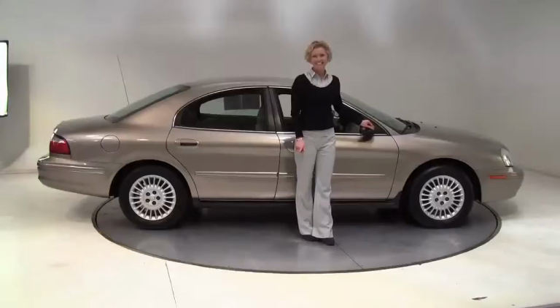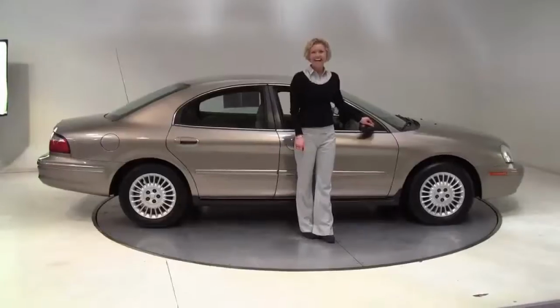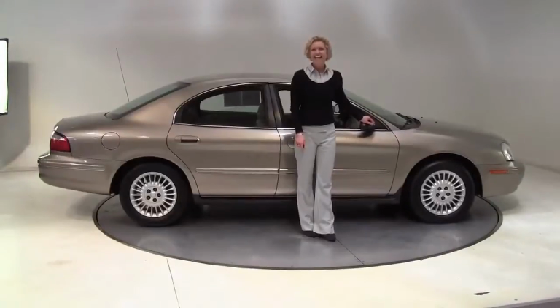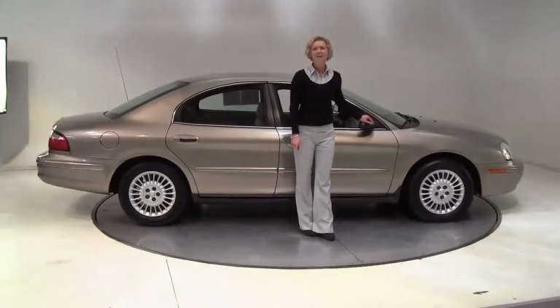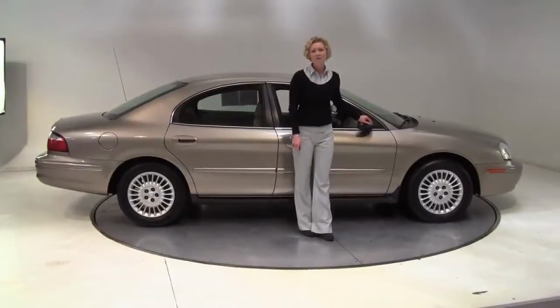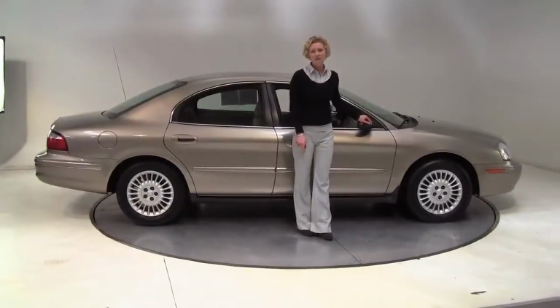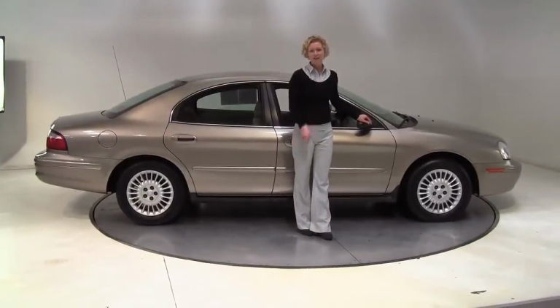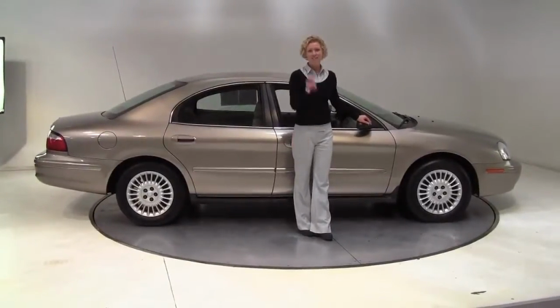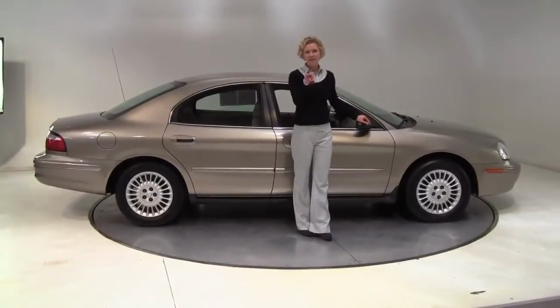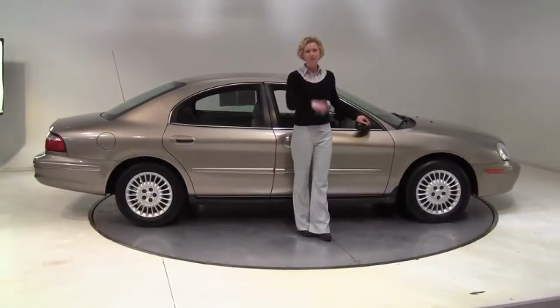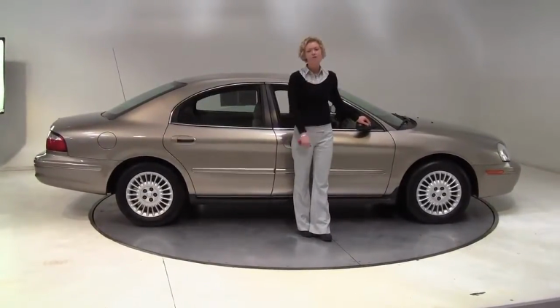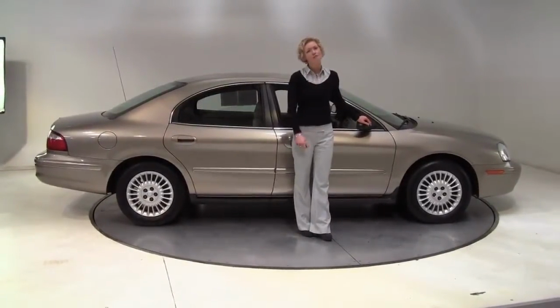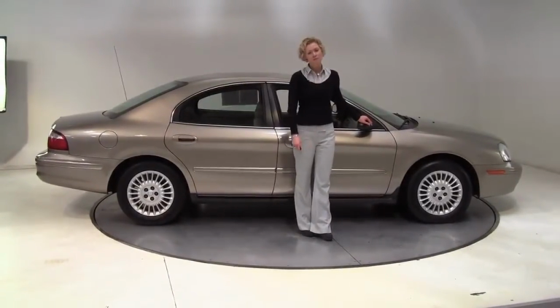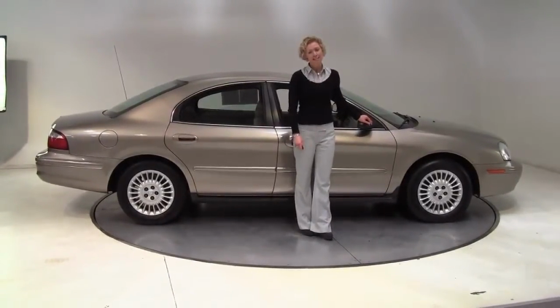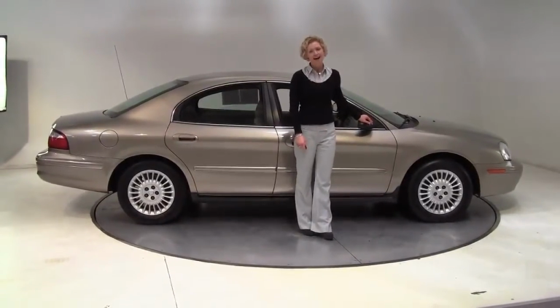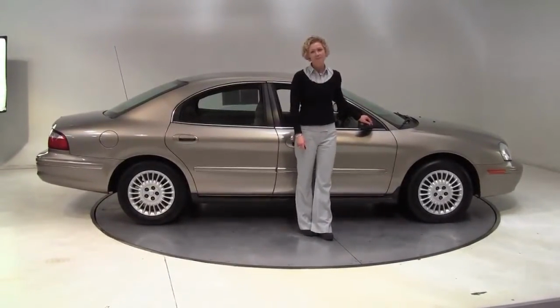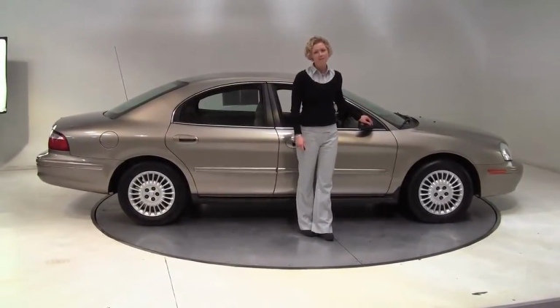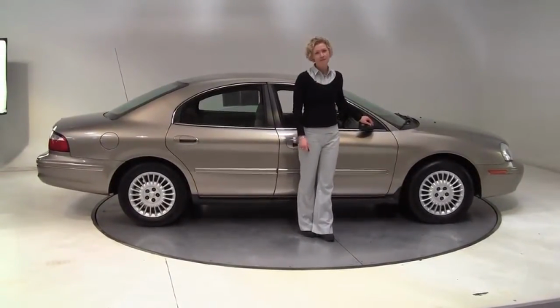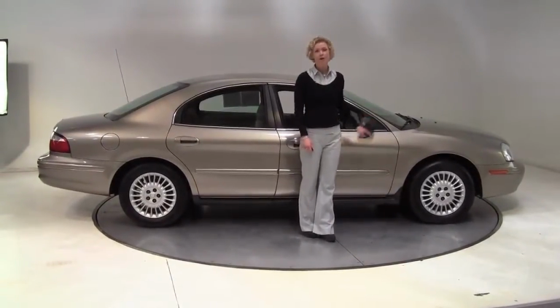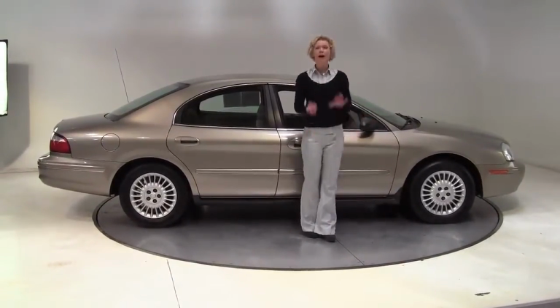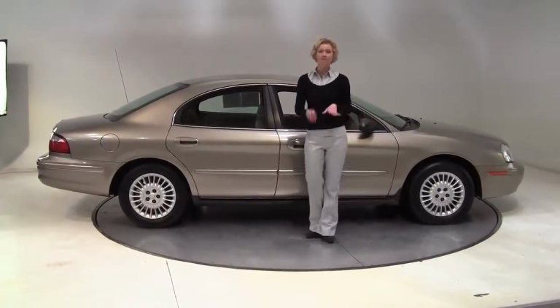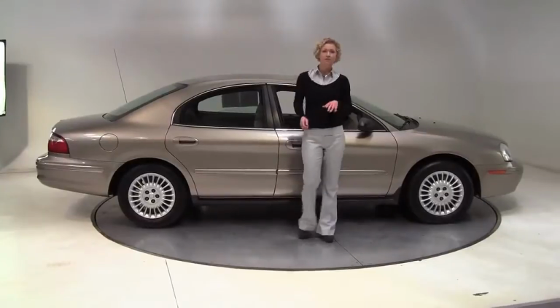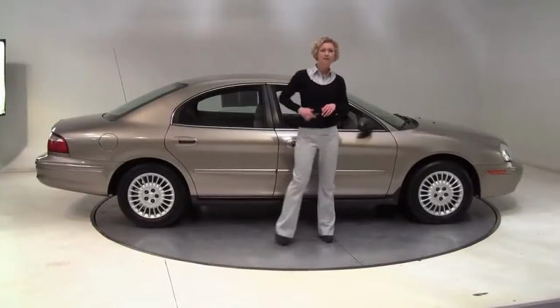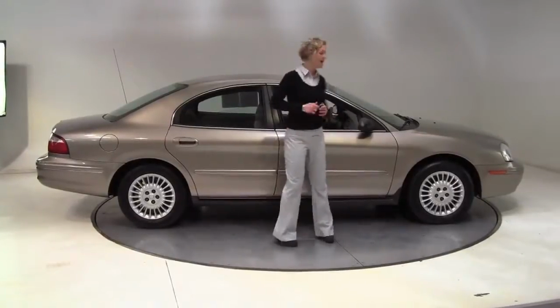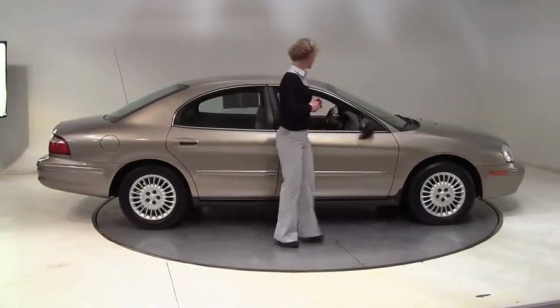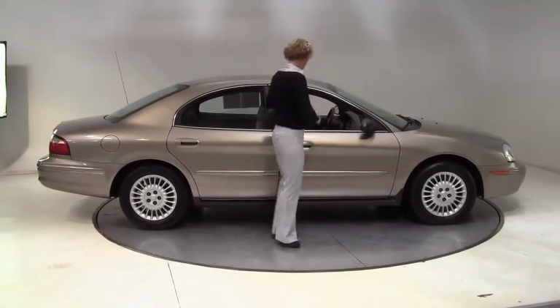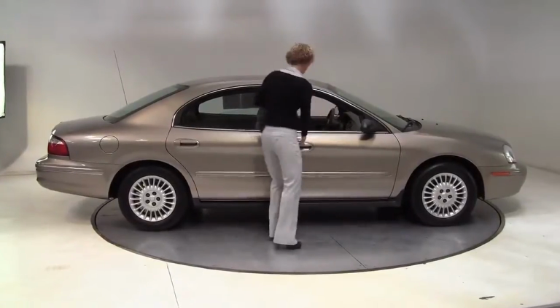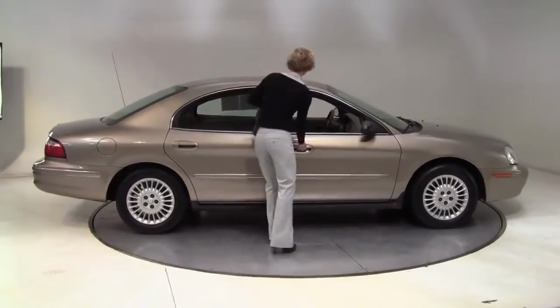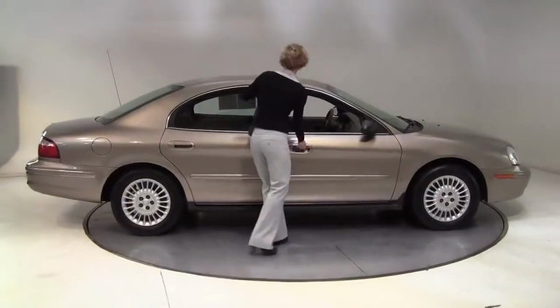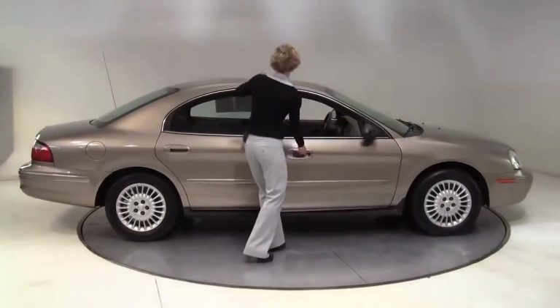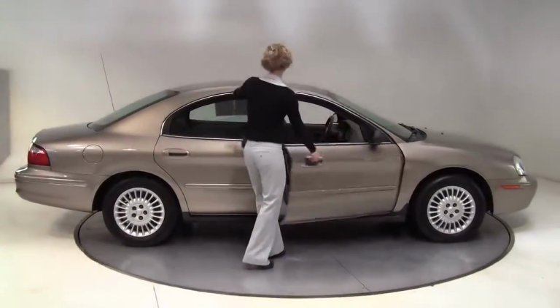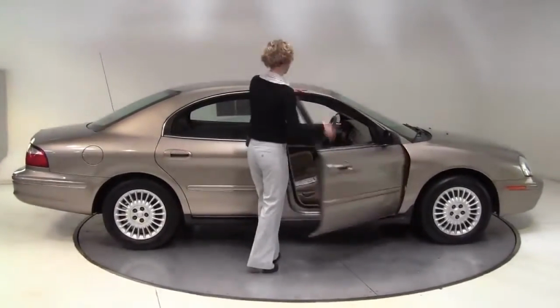Hello there, Wise Buyers. This is Erin coming to you from Feldman Nissan, Bloomington, Minnesota. I have a 2005 Mercury Sable for you today.